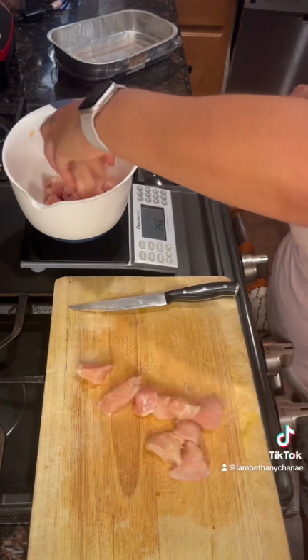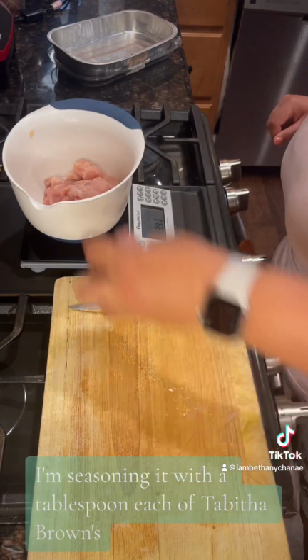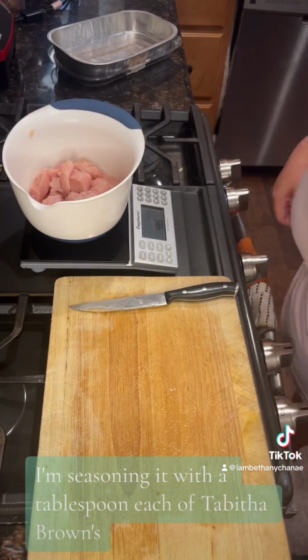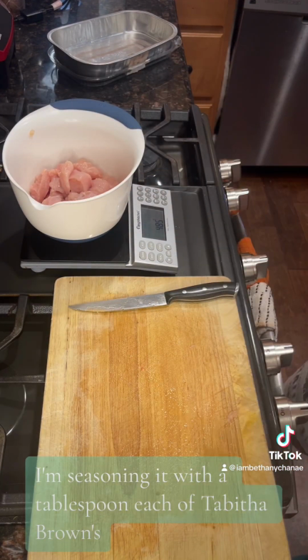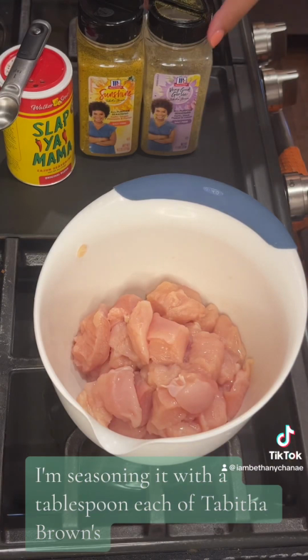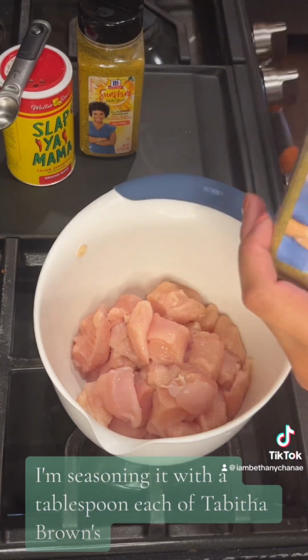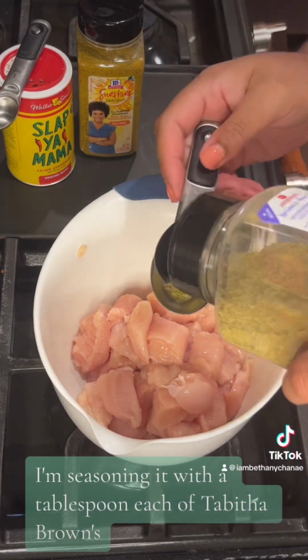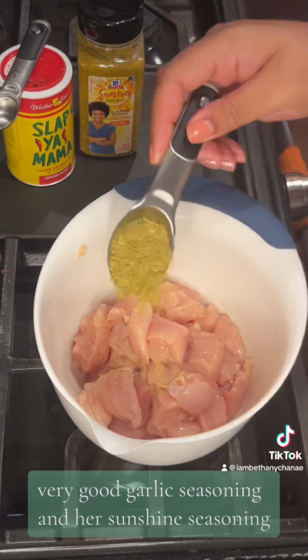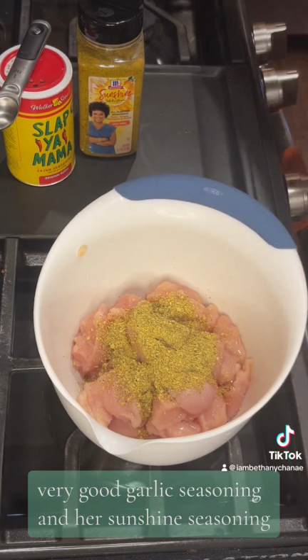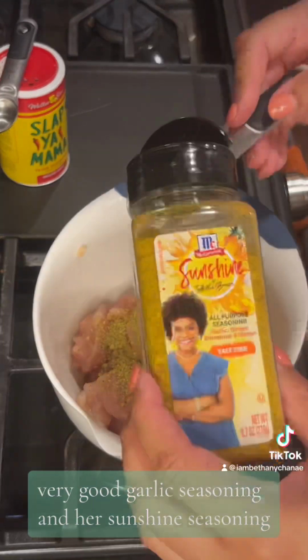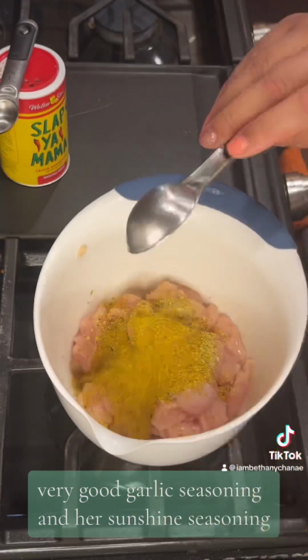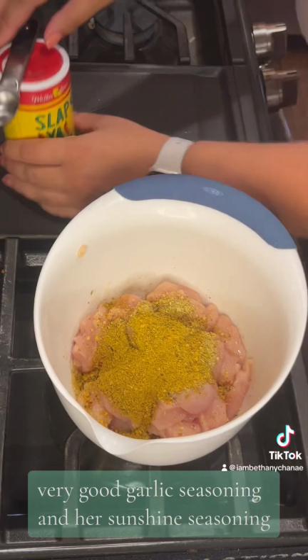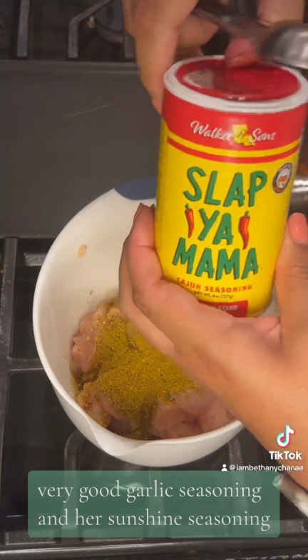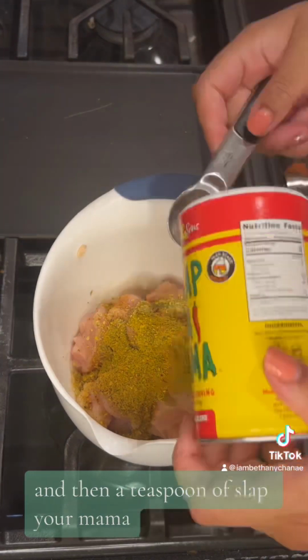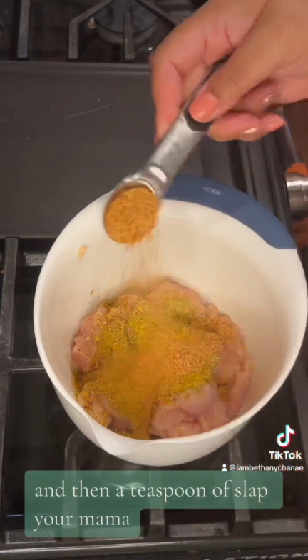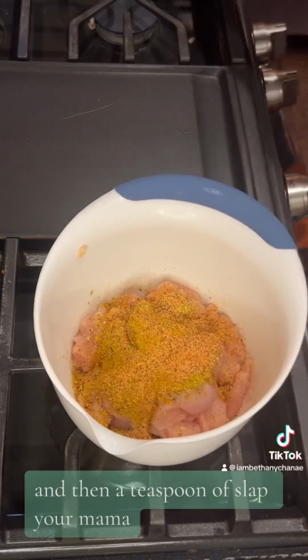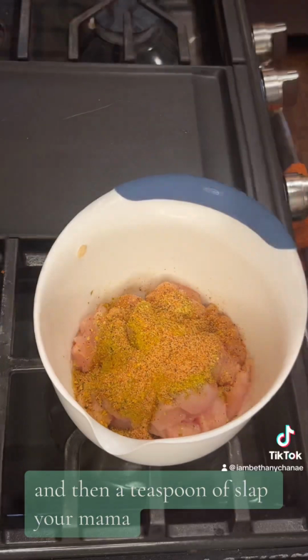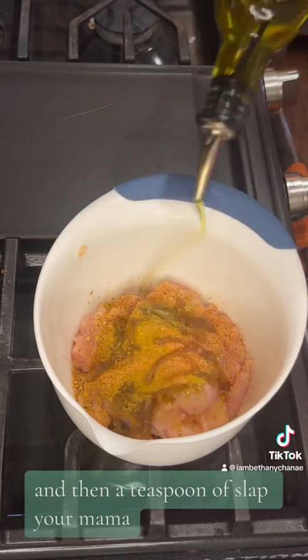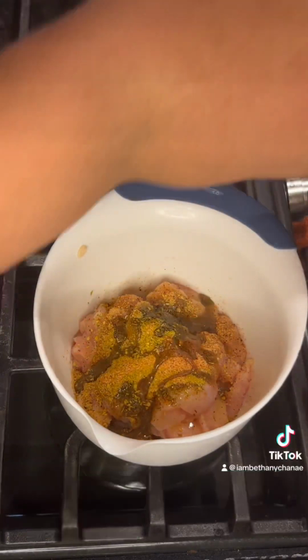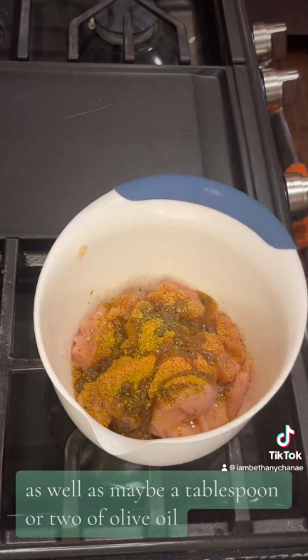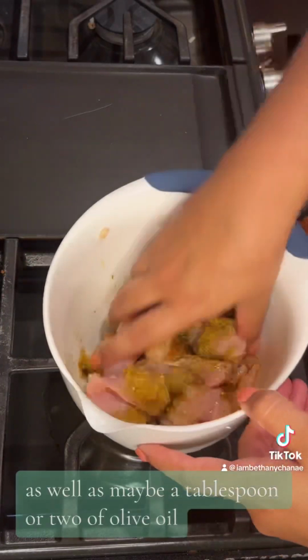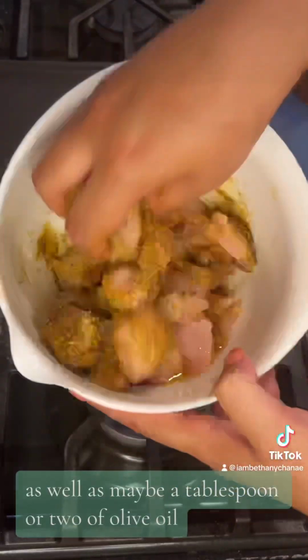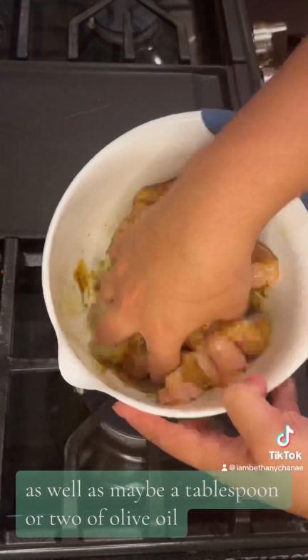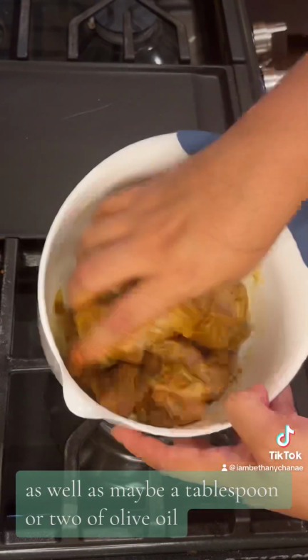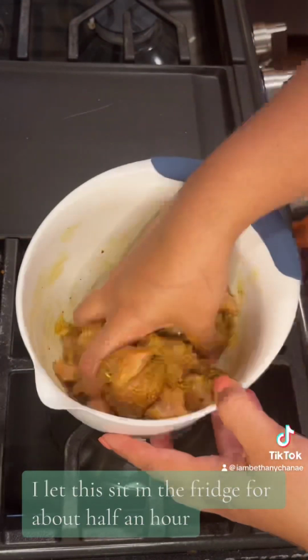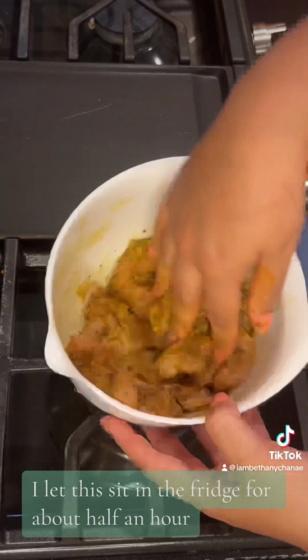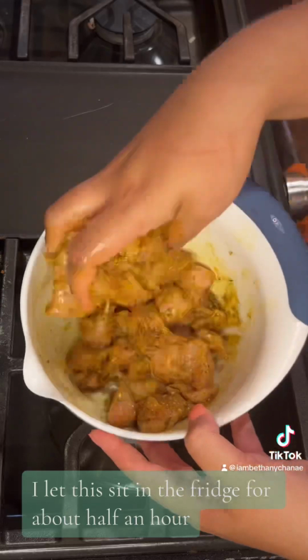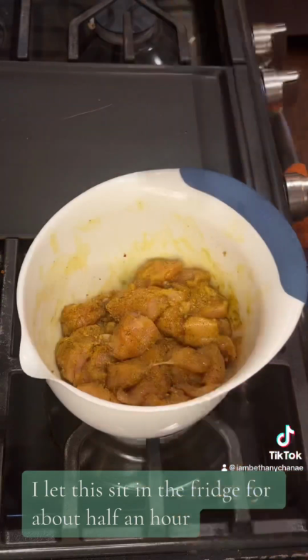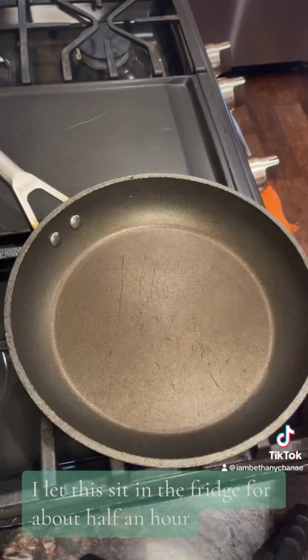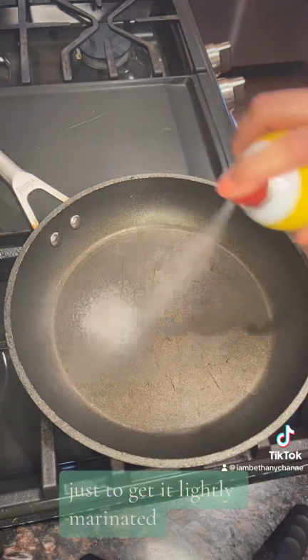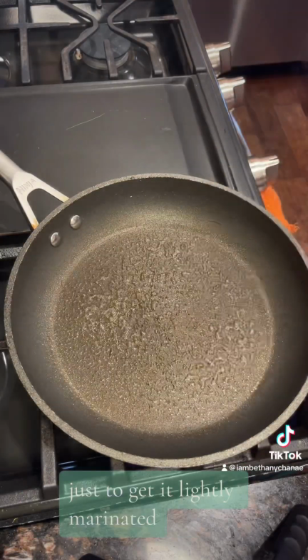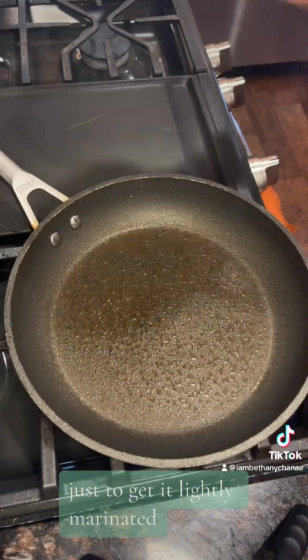I'm seasoning it with a tablespoon each of Tabitha Brown's Very Good garlic seasoning and her Sunshine seasoning, and then a teaspoon of Slap Ya Mama, as well as maybe a tablespoon or two of olive oil. I let this sit in the fridge for about half an hour just to get it lightly marinated.